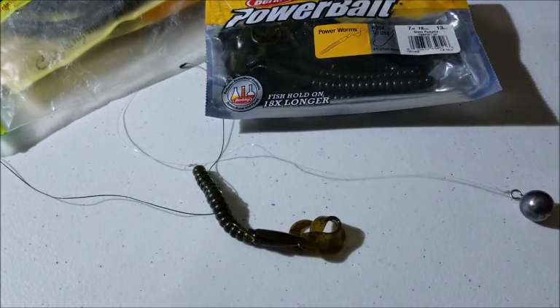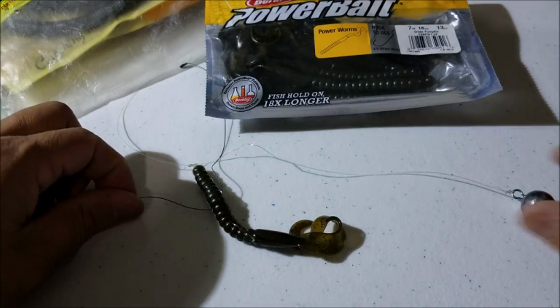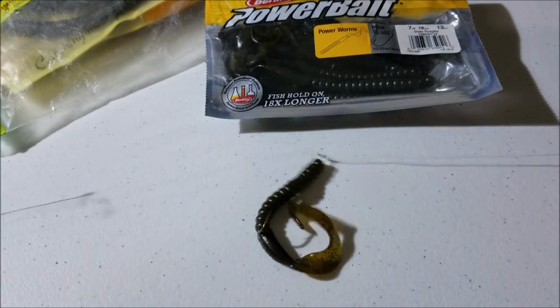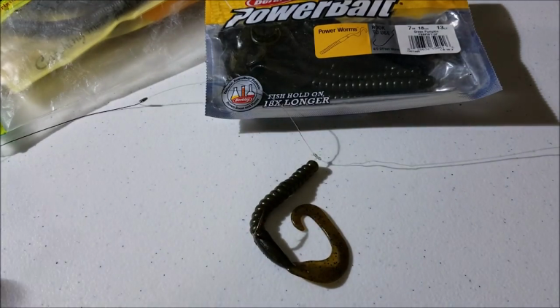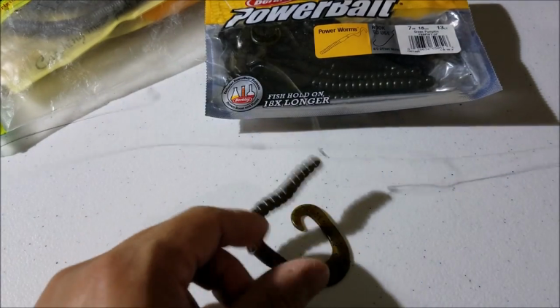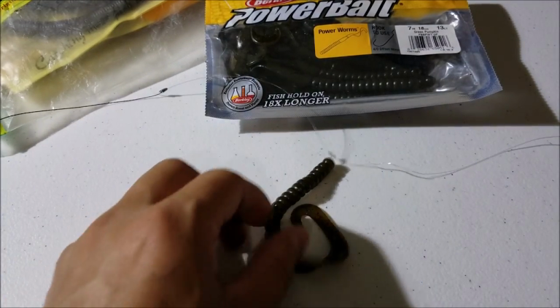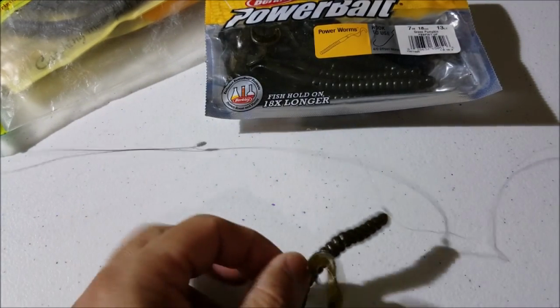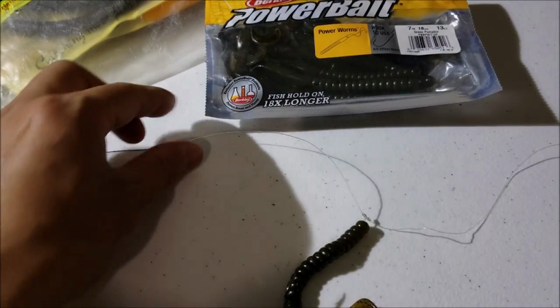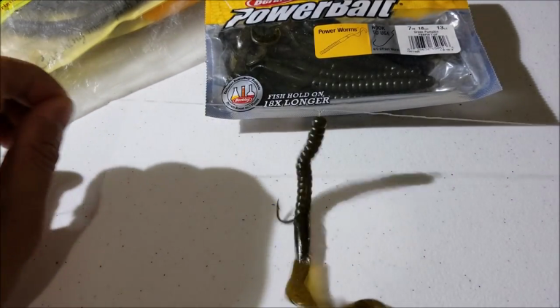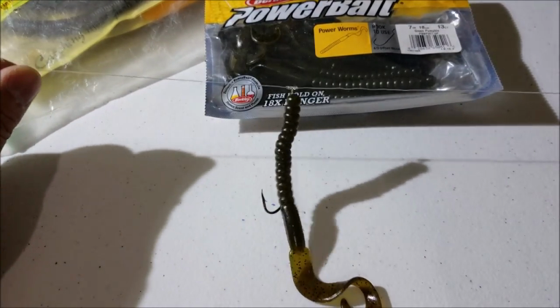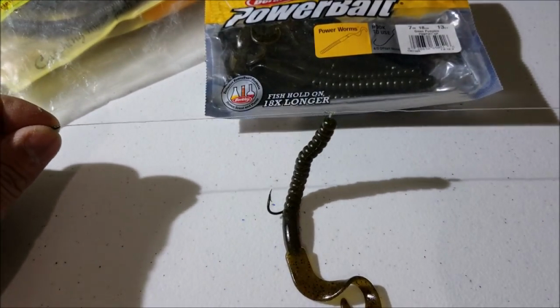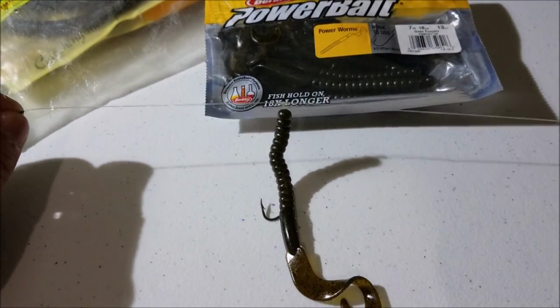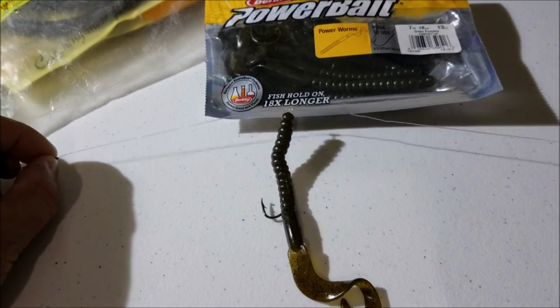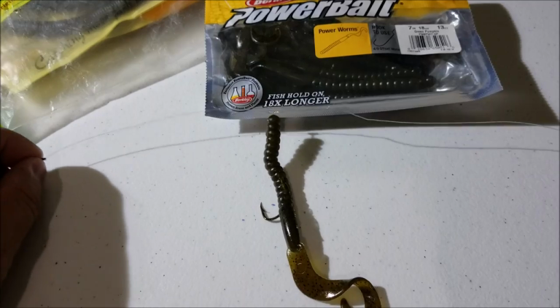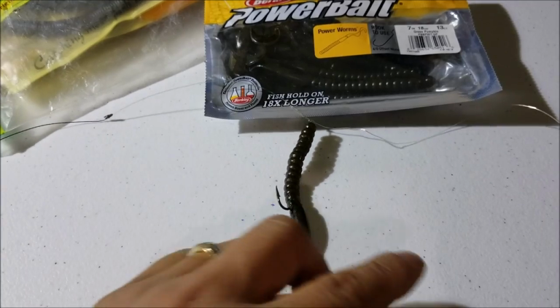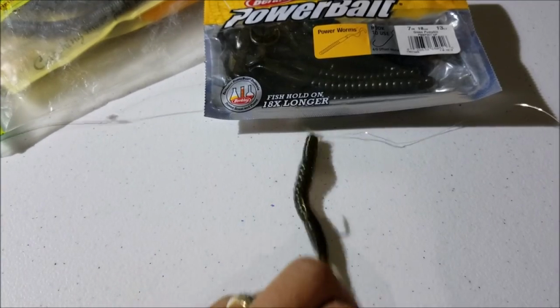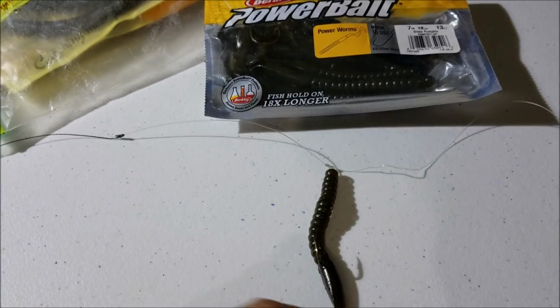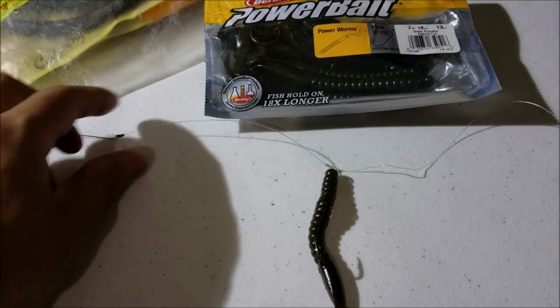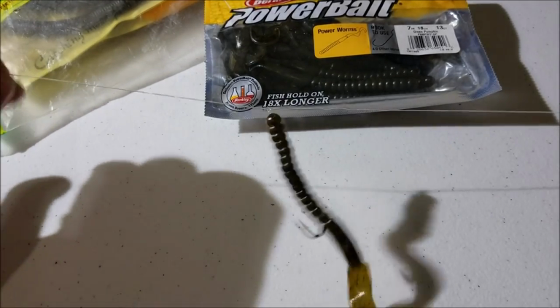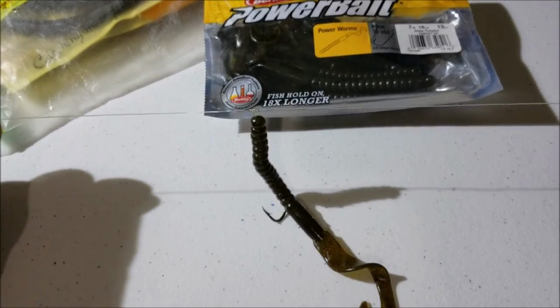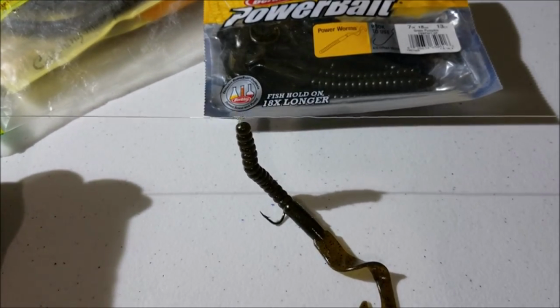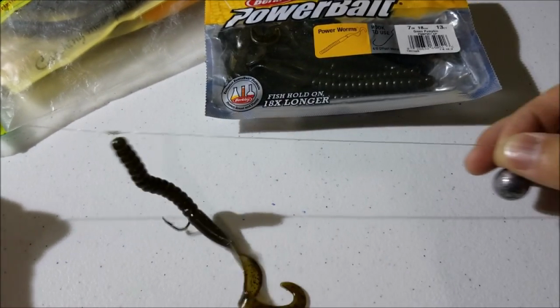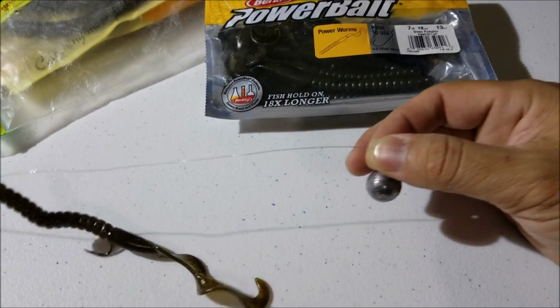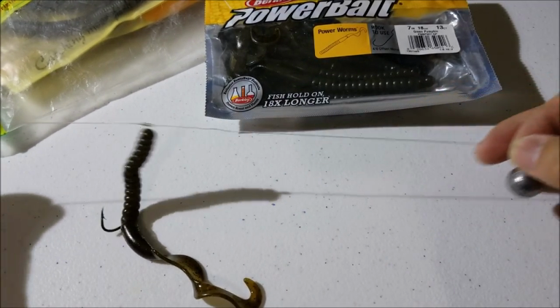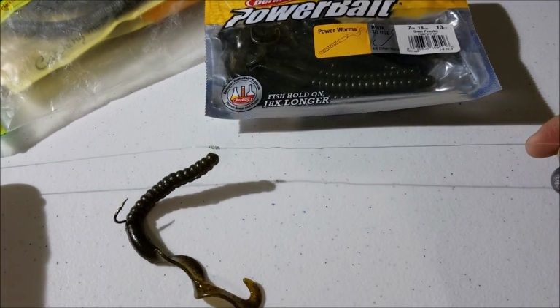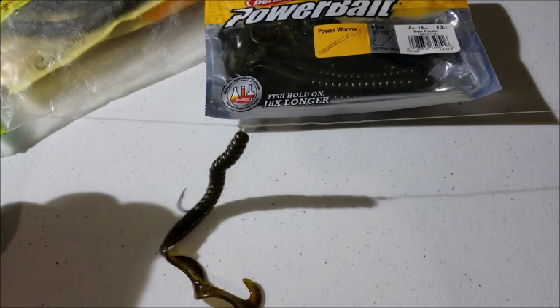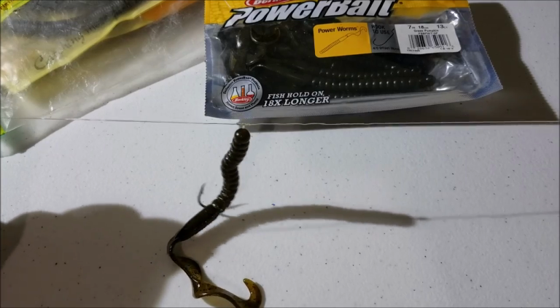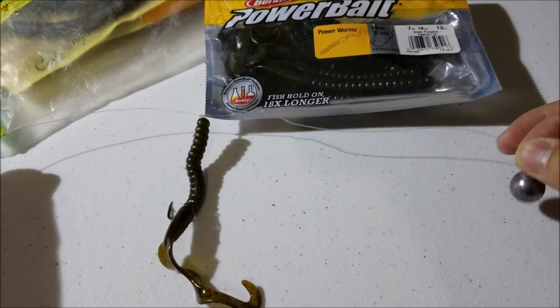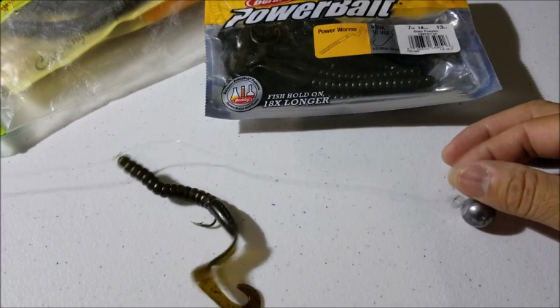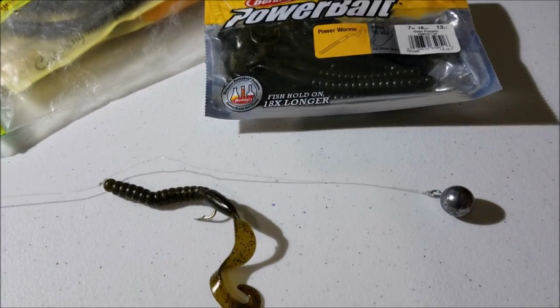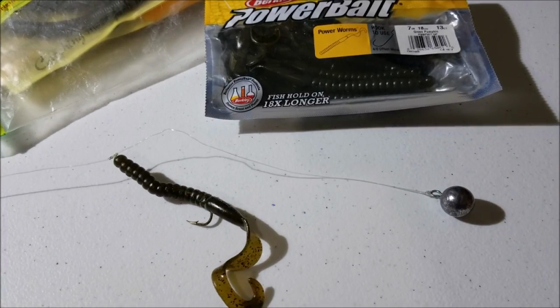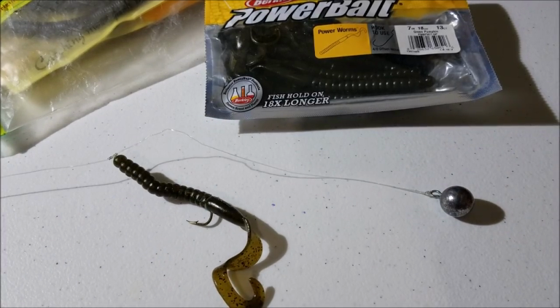That's what it looks like. That's the rig Tom and I were using — just a standard bottom rig, bouncing off the bottom, and that's how we're catching these lings. Let's go back to the video.